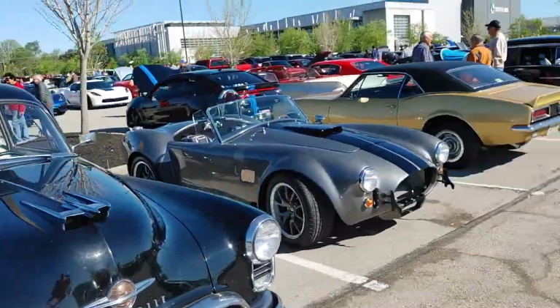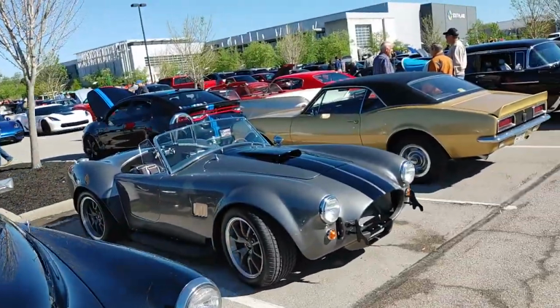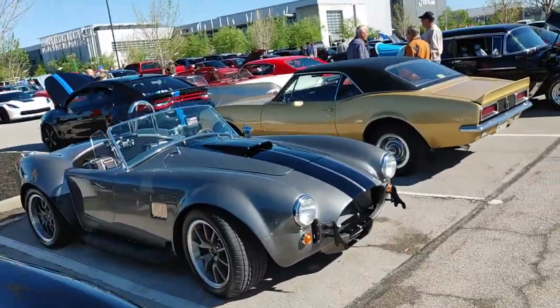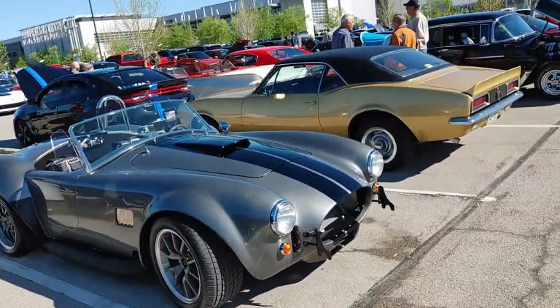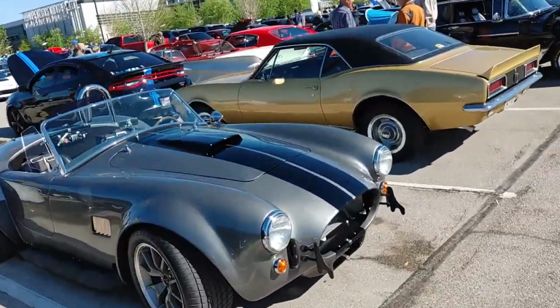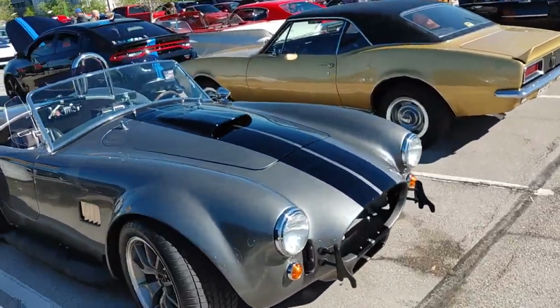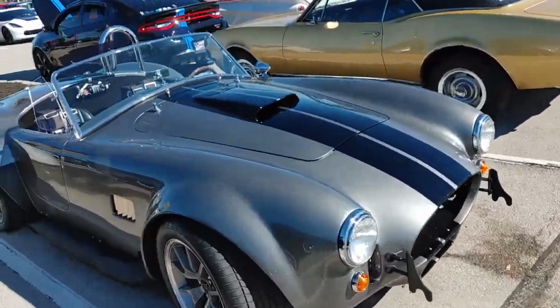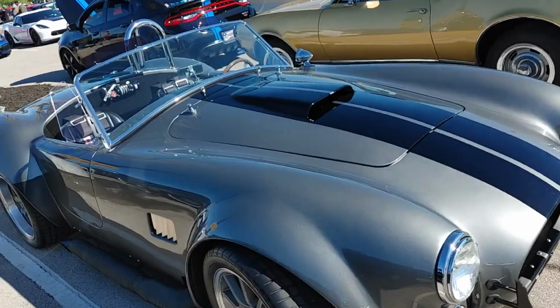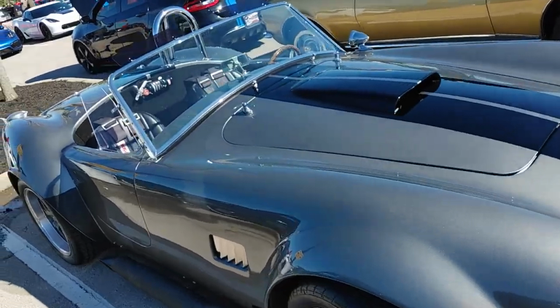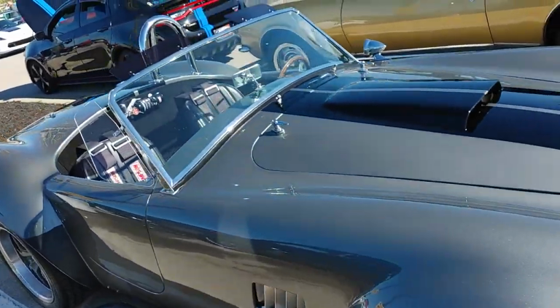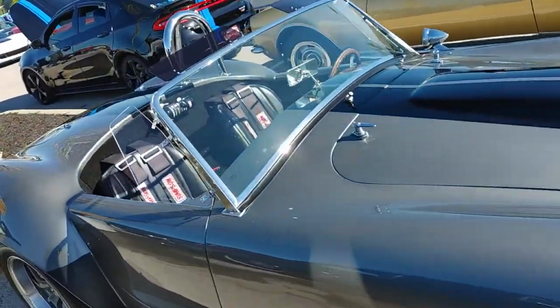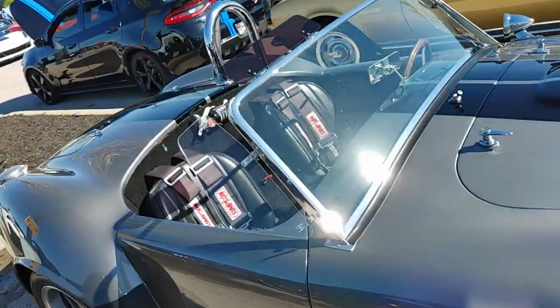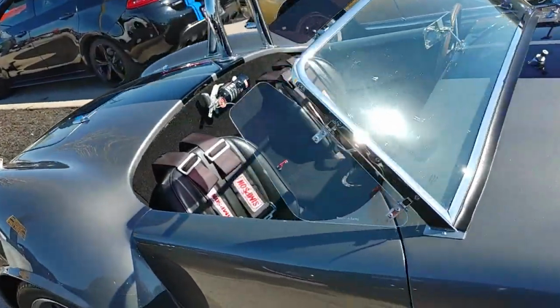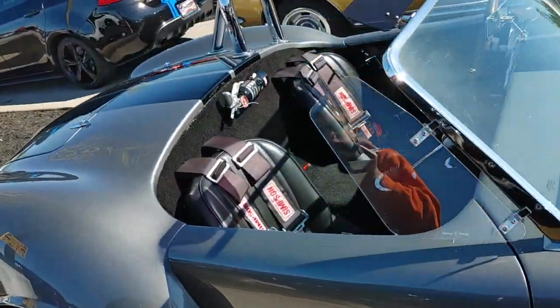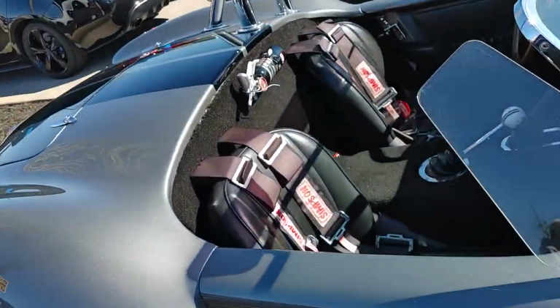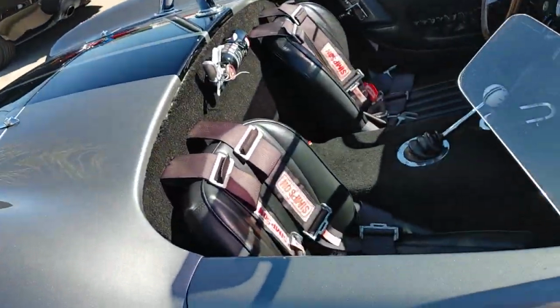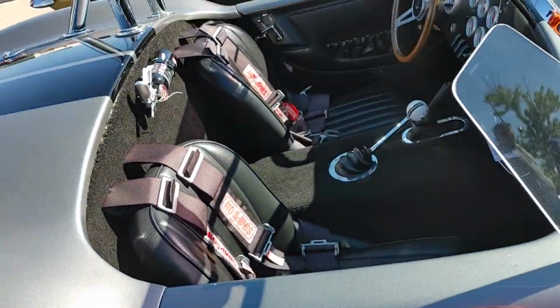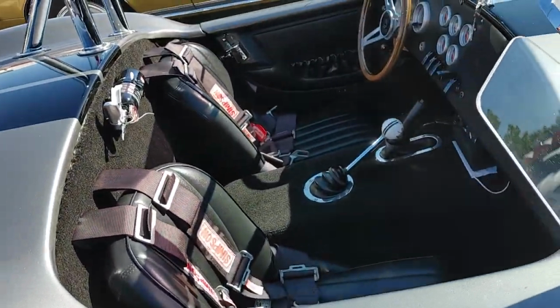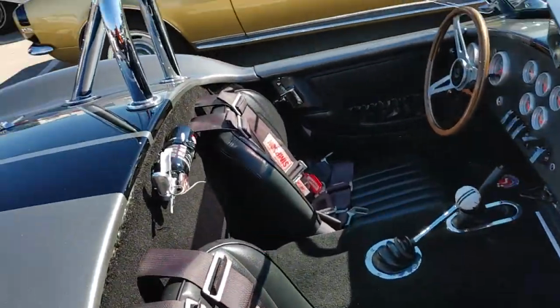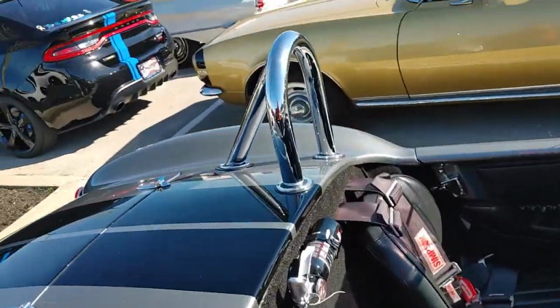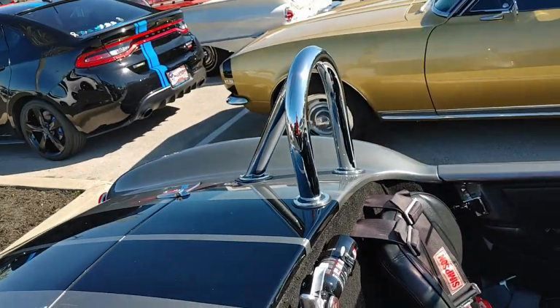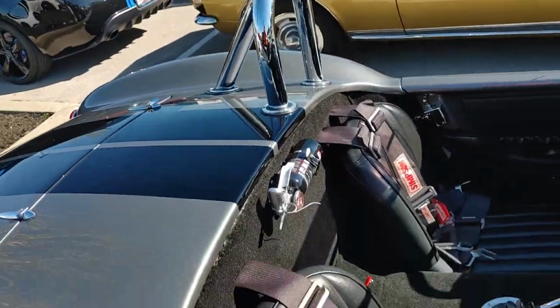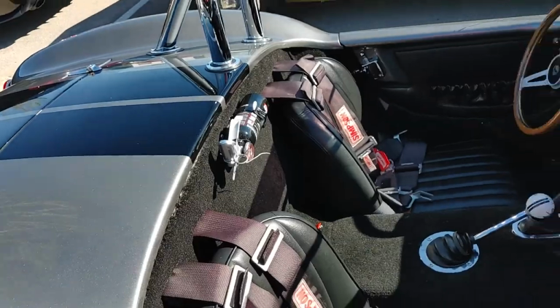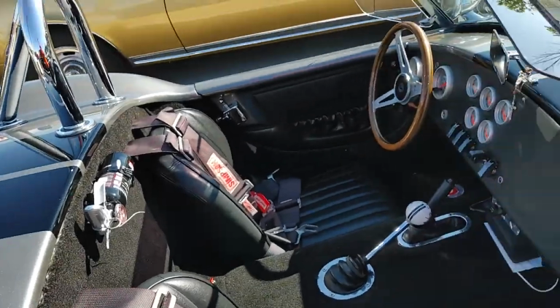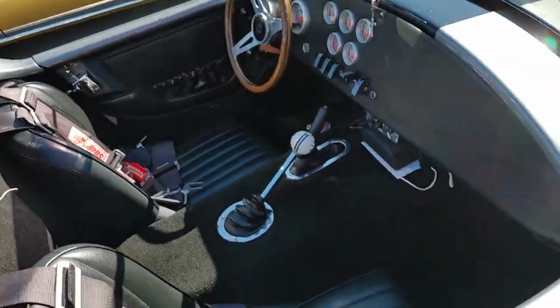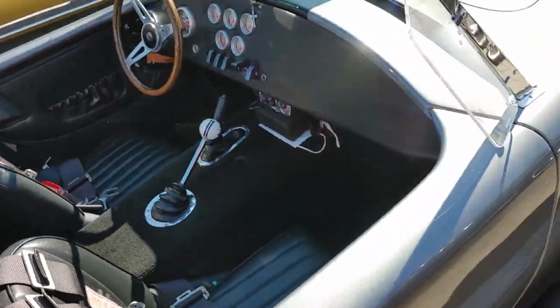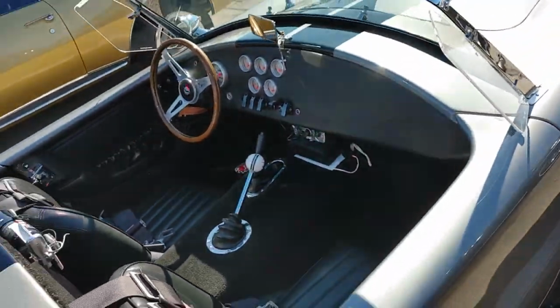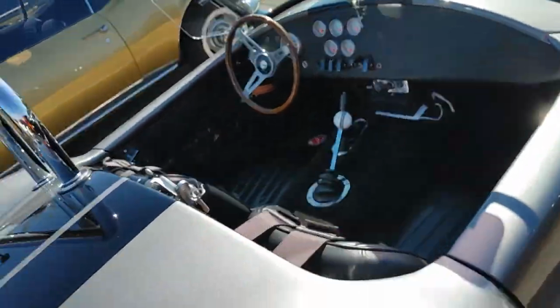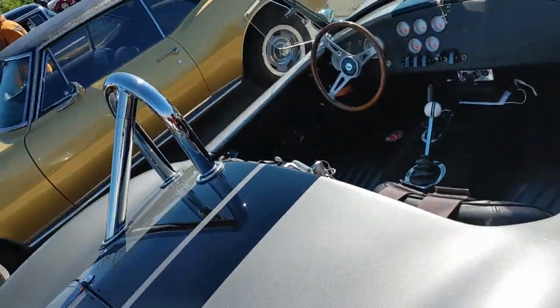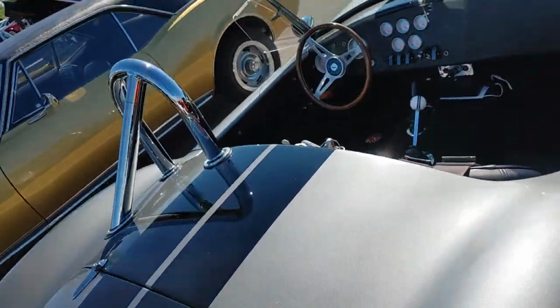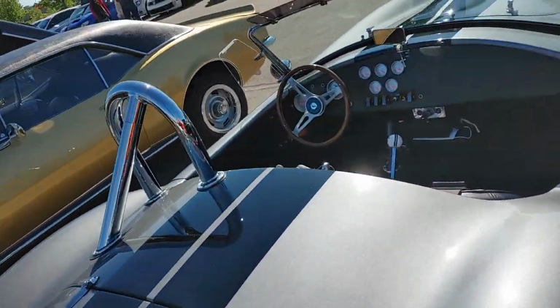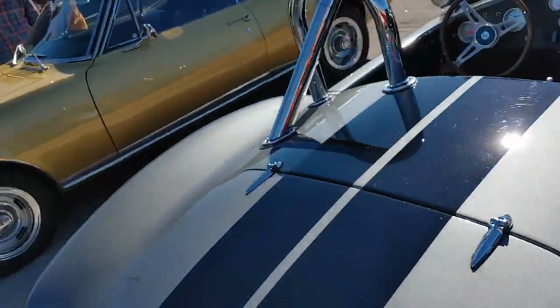Old Cobra — only you are supposed to be safe in this kind of car. Still got a roll bar over the driver's side. Passengers? Good luck to everybody else.